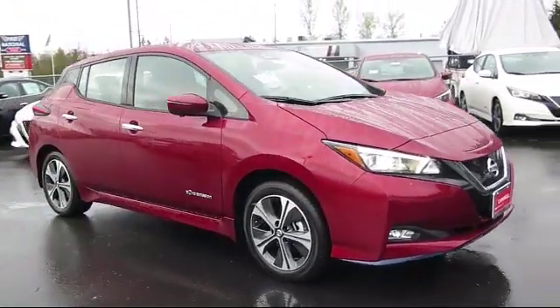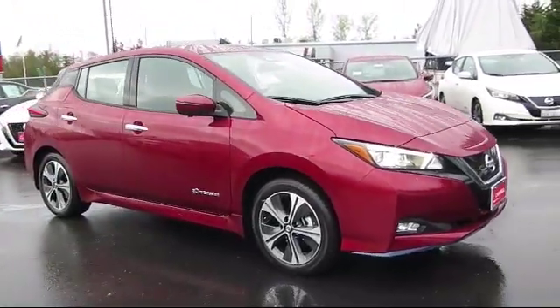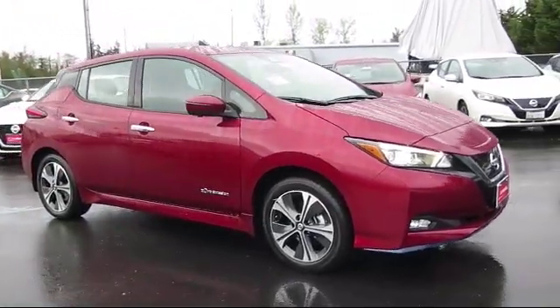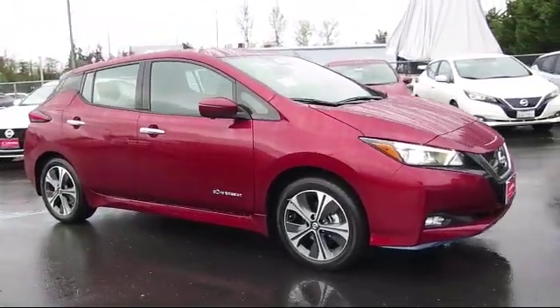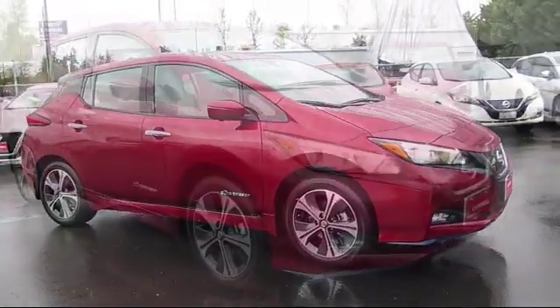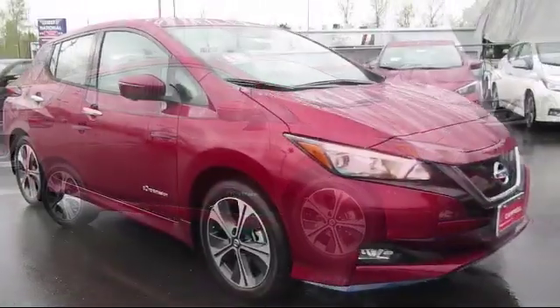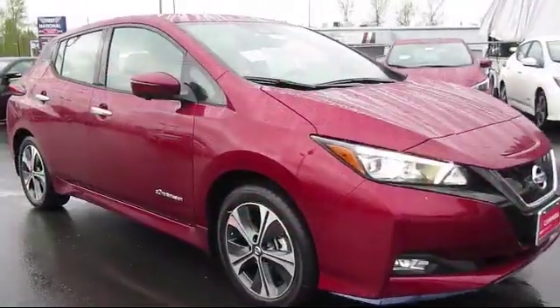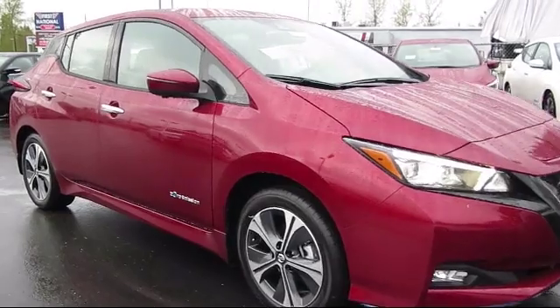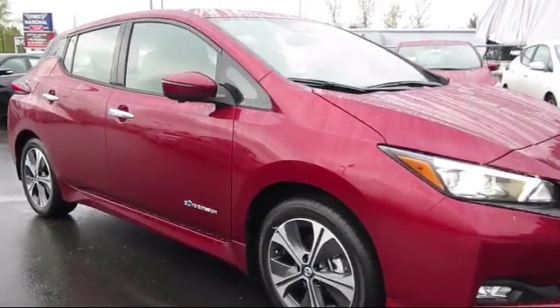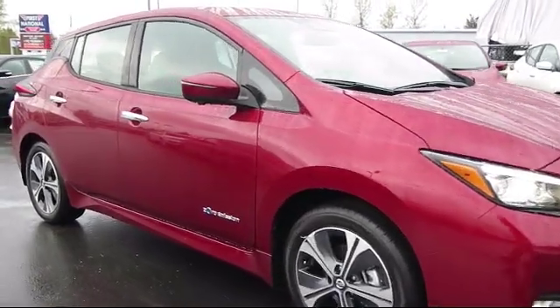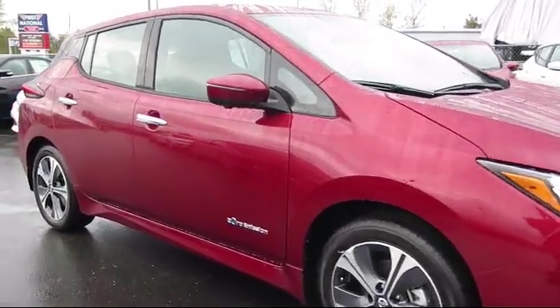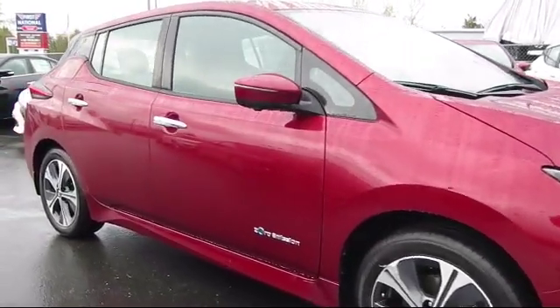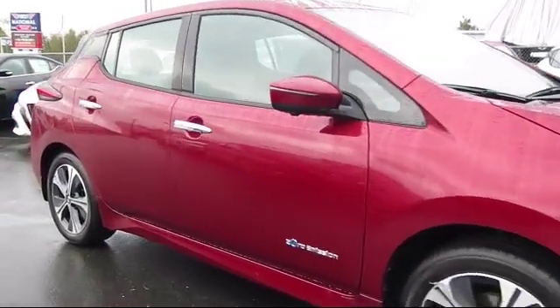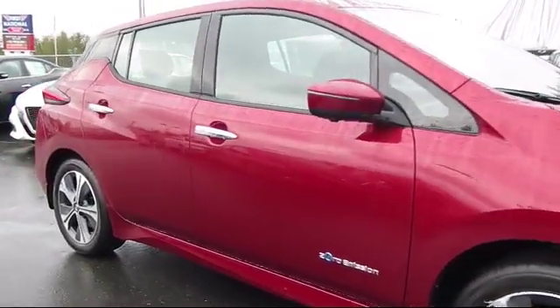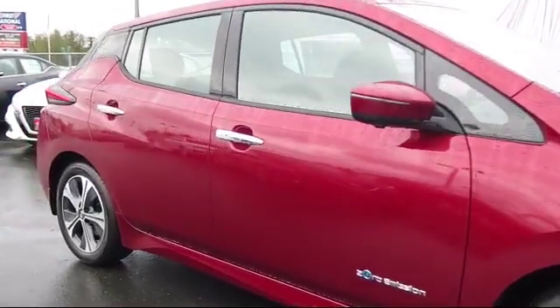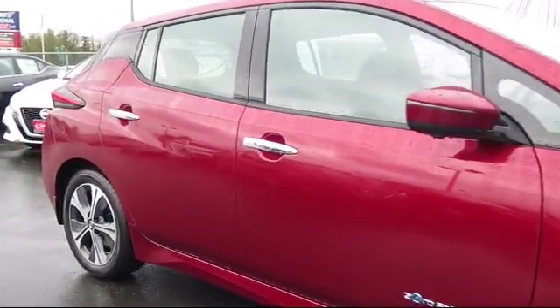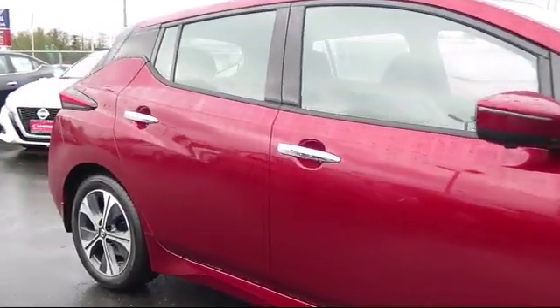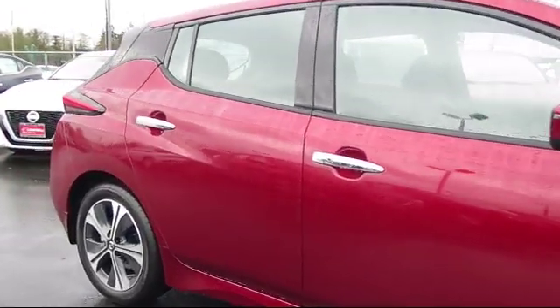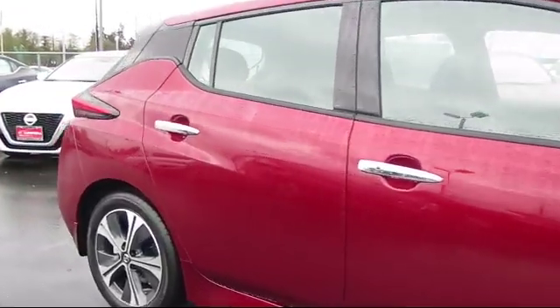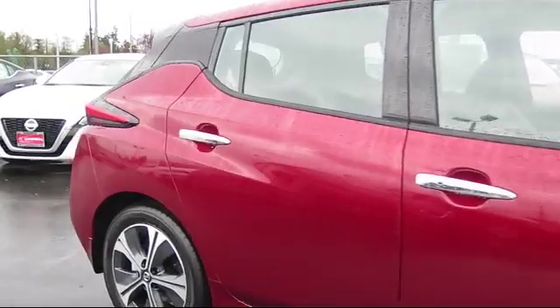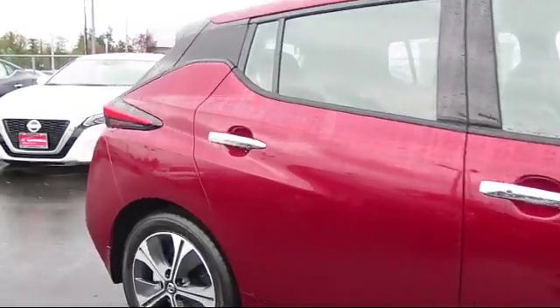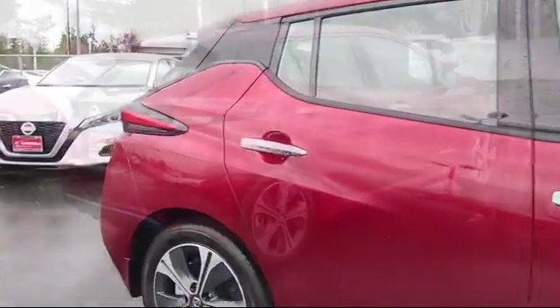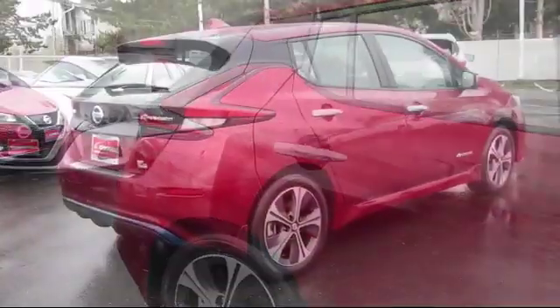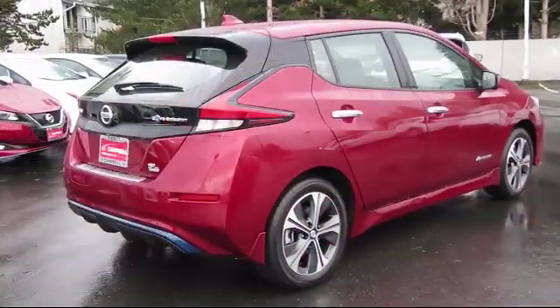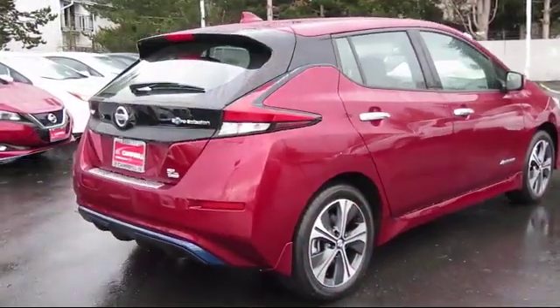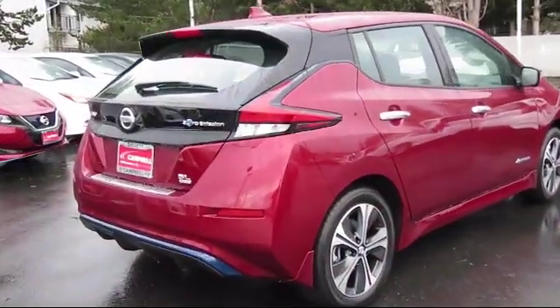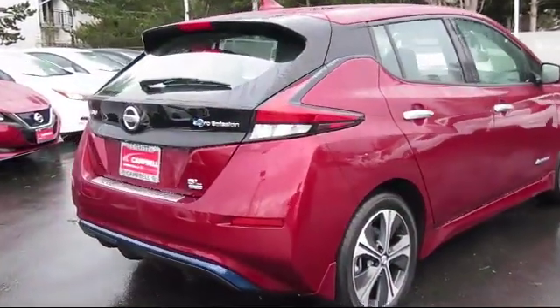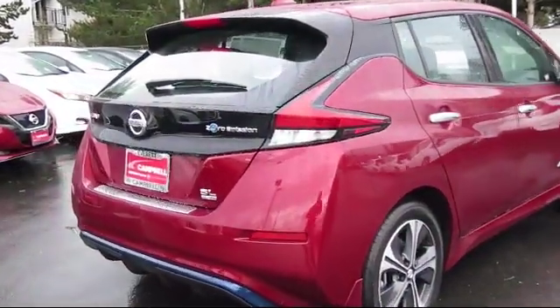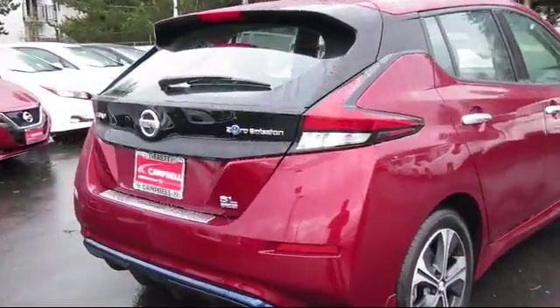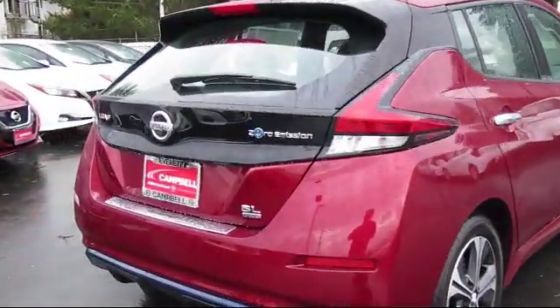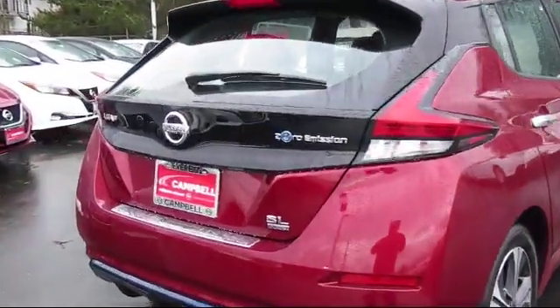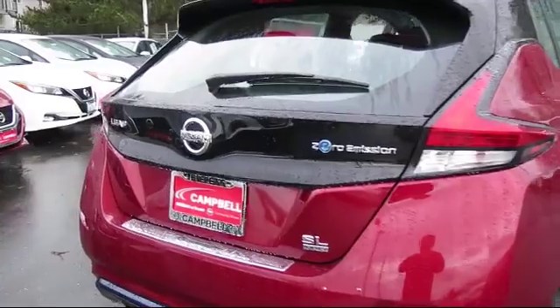steering wheel controls, keyless entry, climate control, Bluetooth smartphone integration, stability control, MP3 player, air conditioning, keyless start, and traction control.